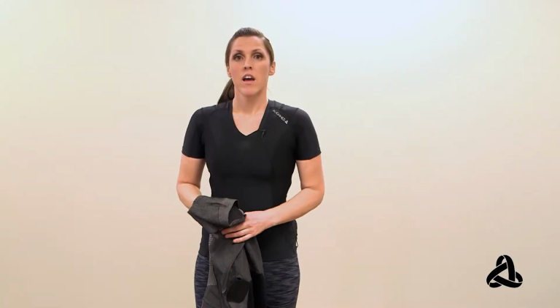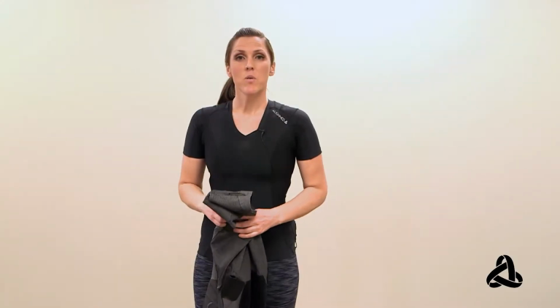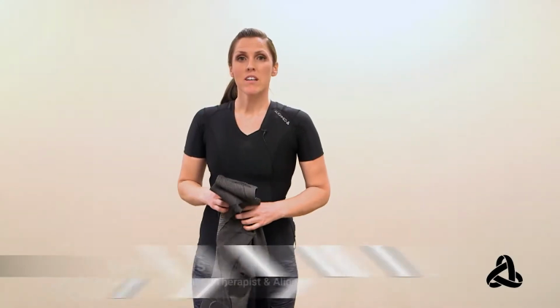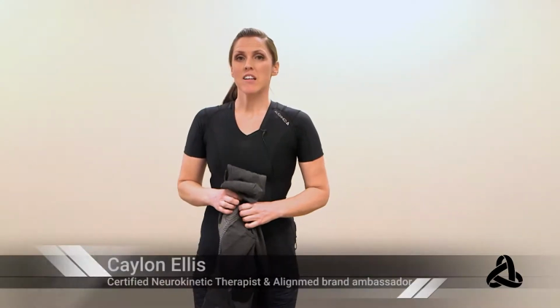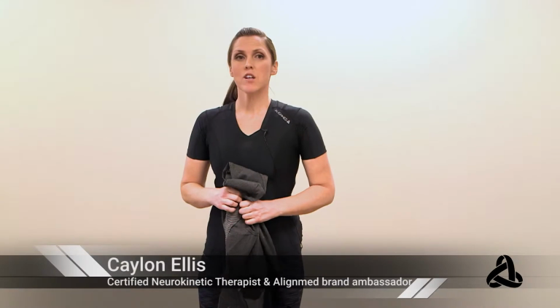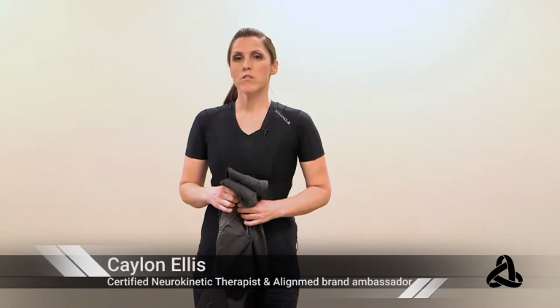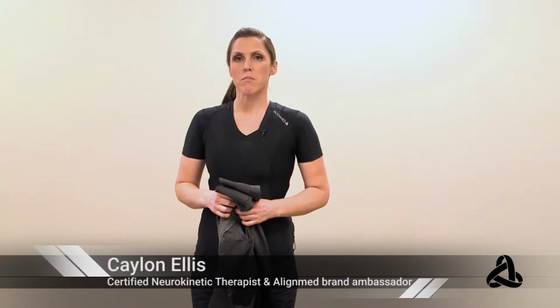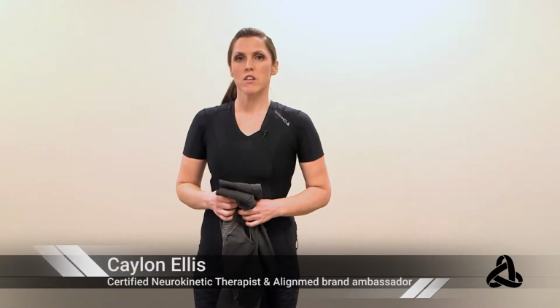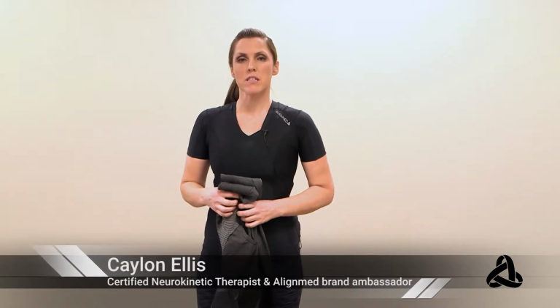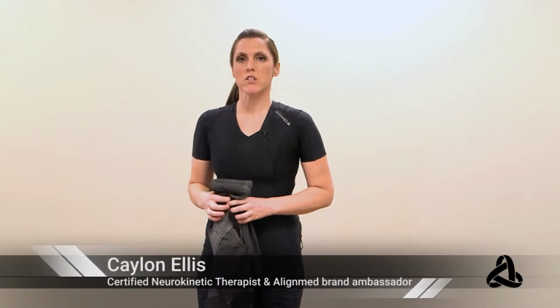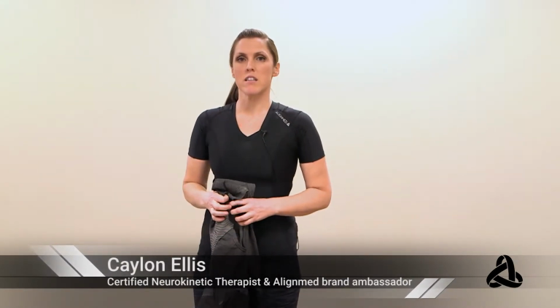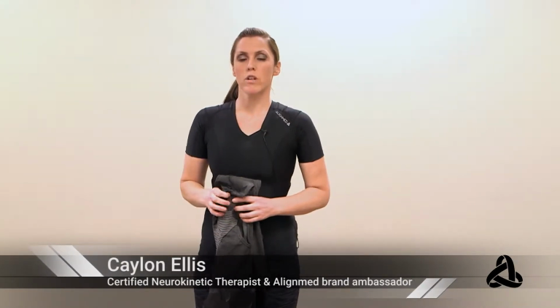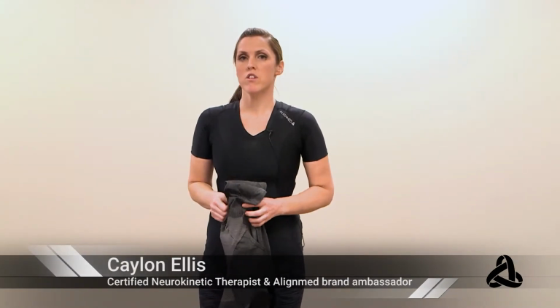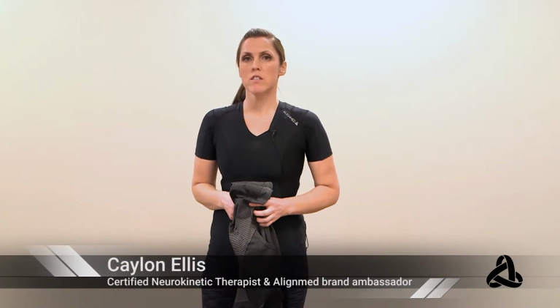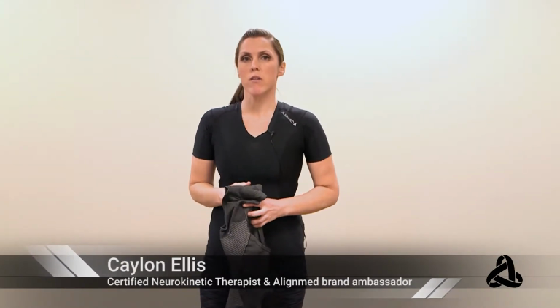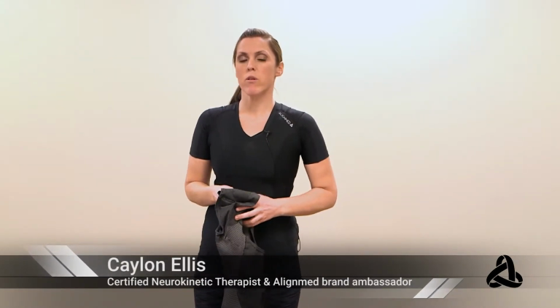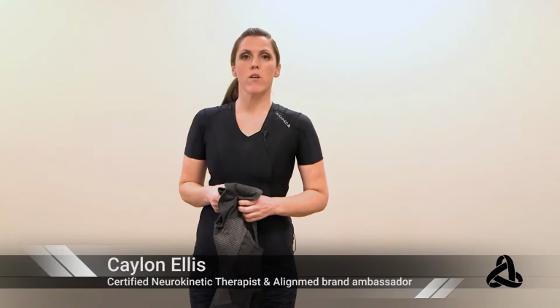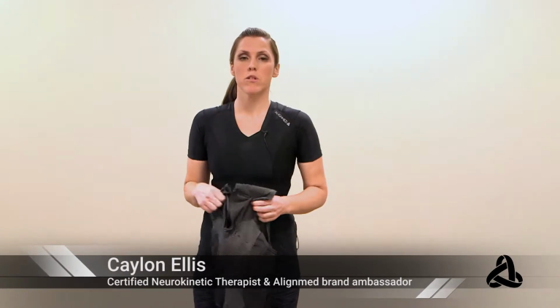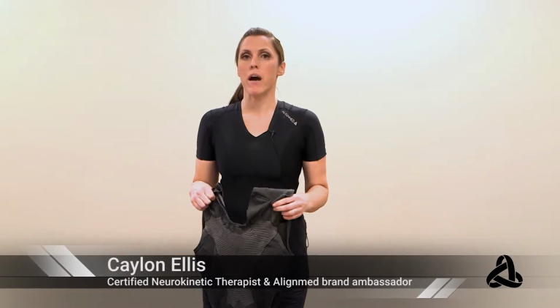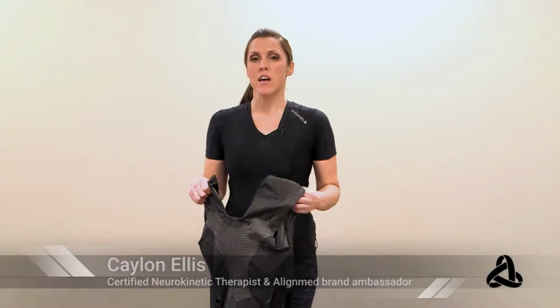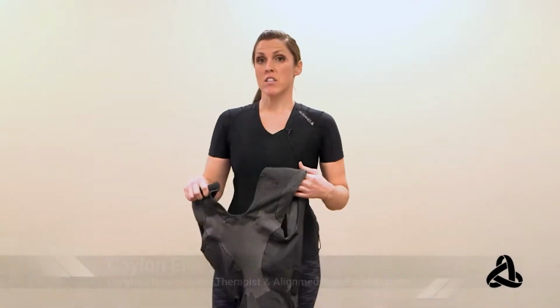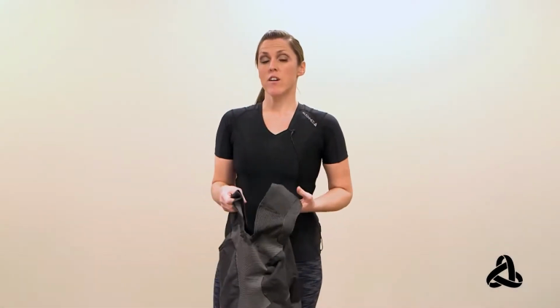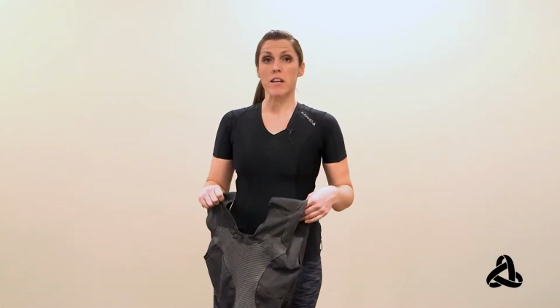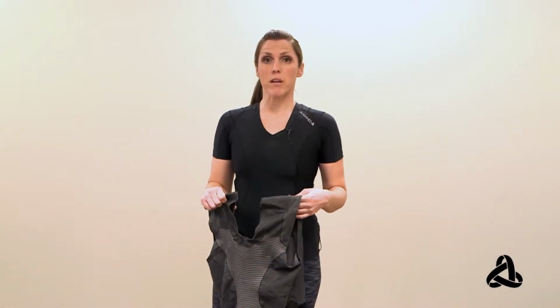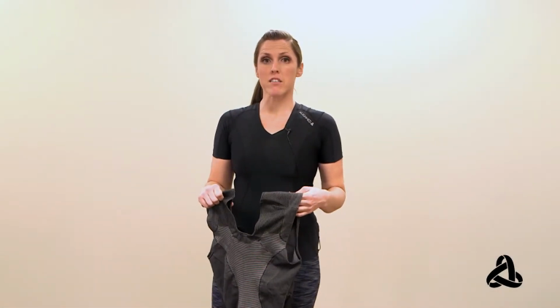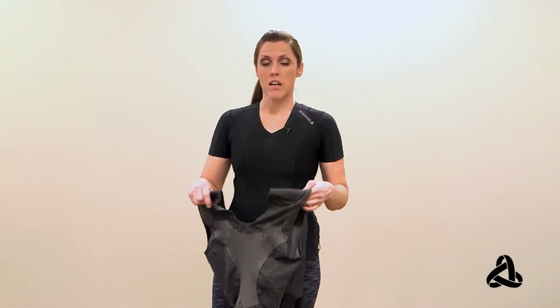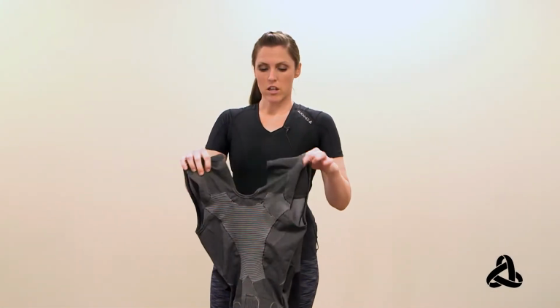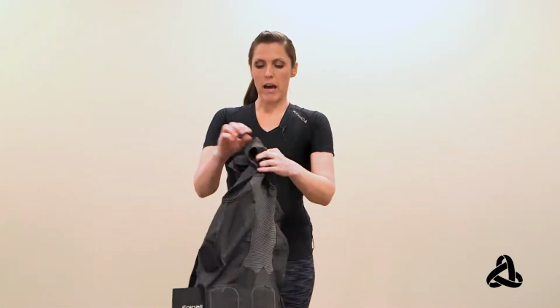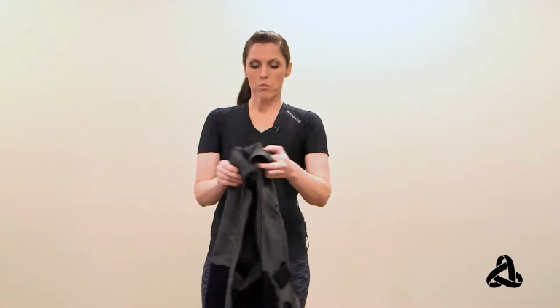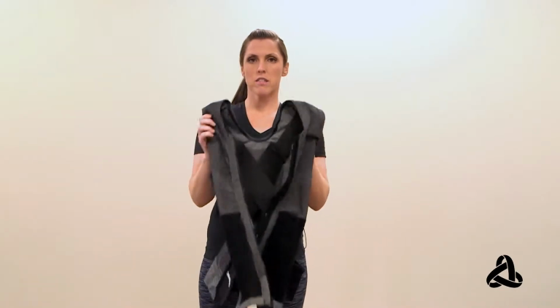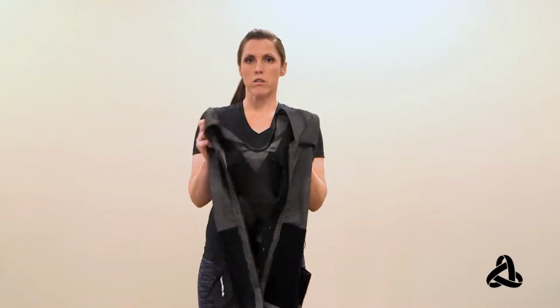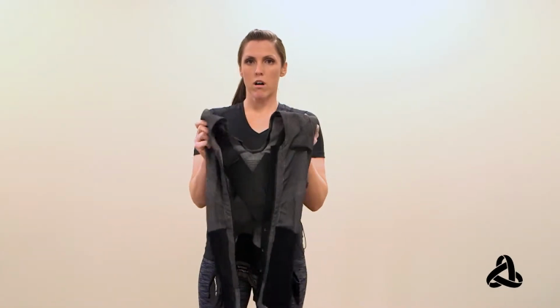Hey everyone, Kaylin Ellis here, board-certified massage therapist. I specialize in working with the nervous system and reprogramming faulty motor control patterns. I'm here today for AlignMed as their brand ambassador, to talk about how to put this spinal cue on.